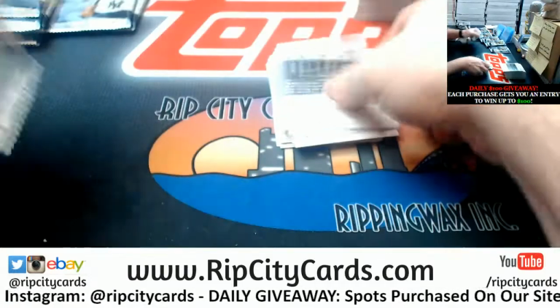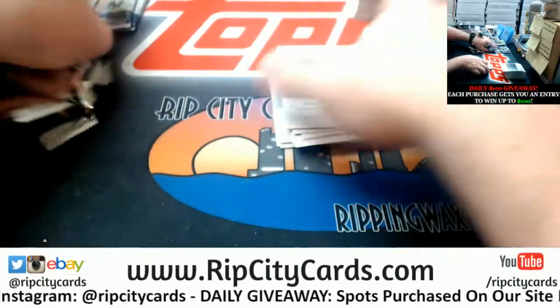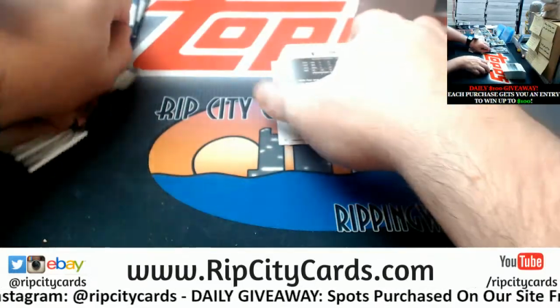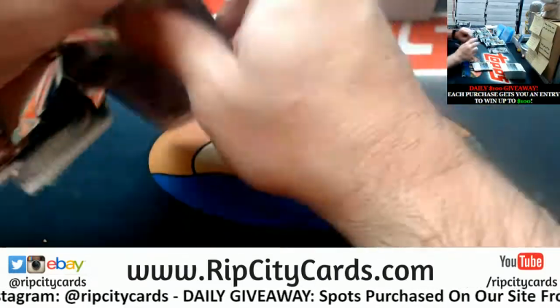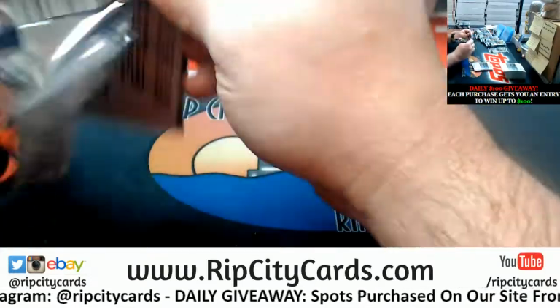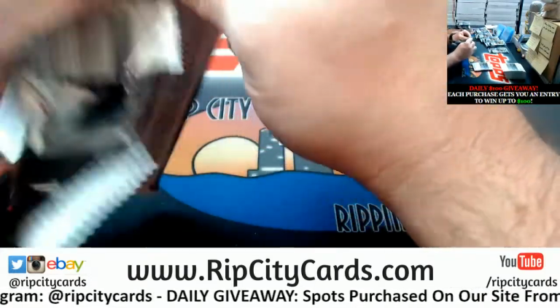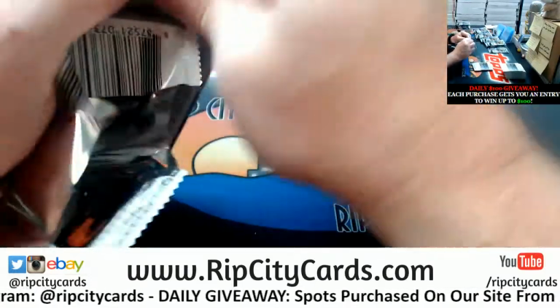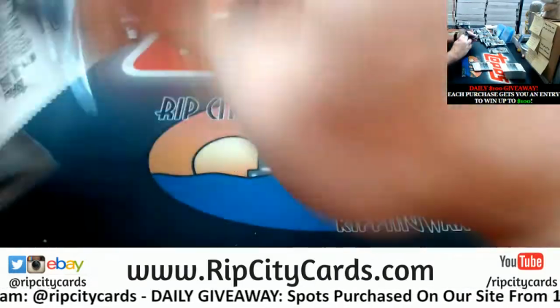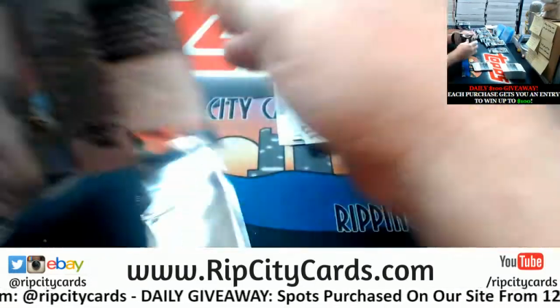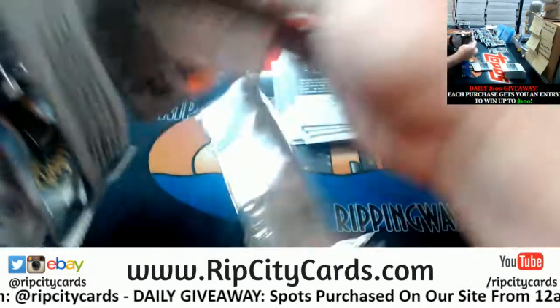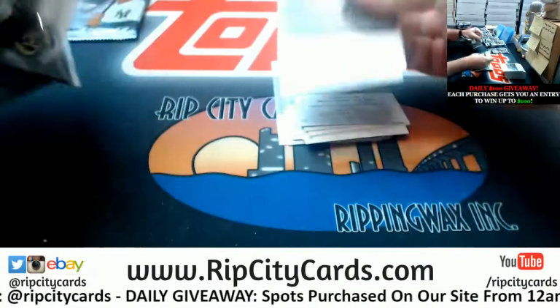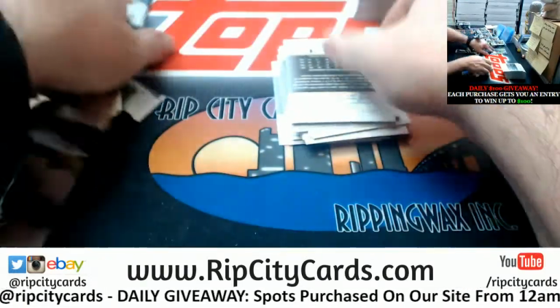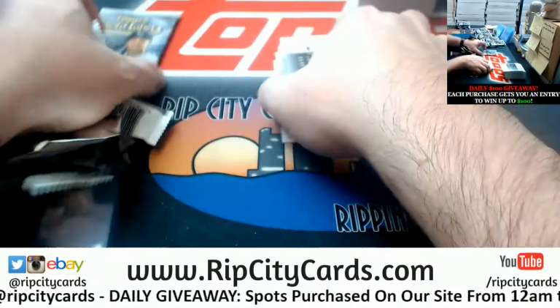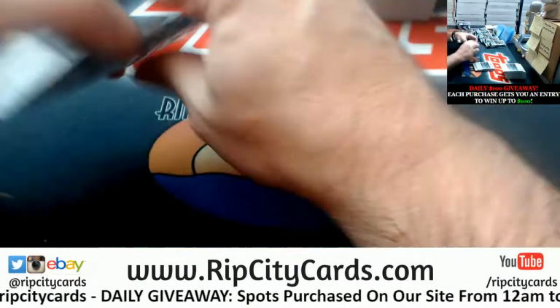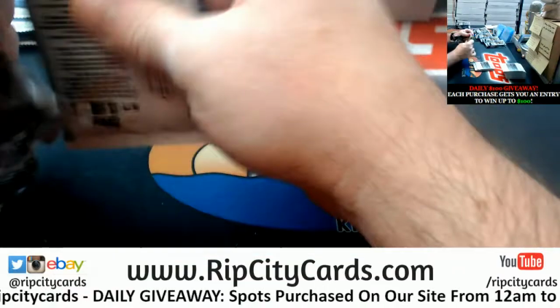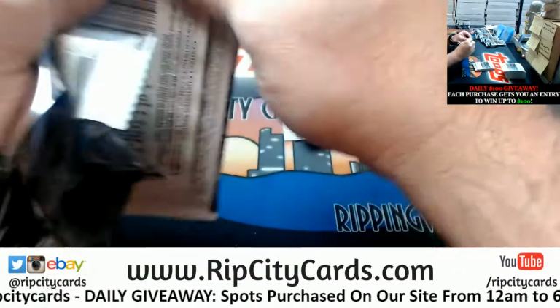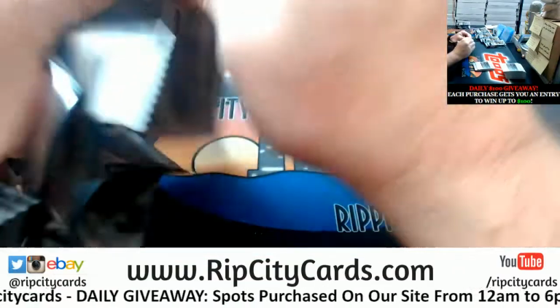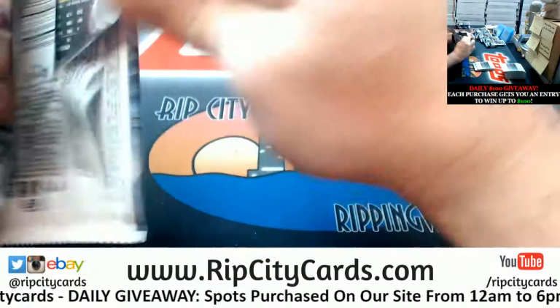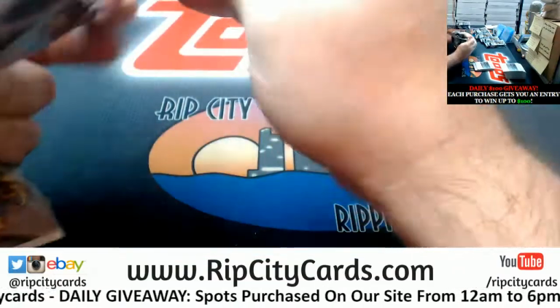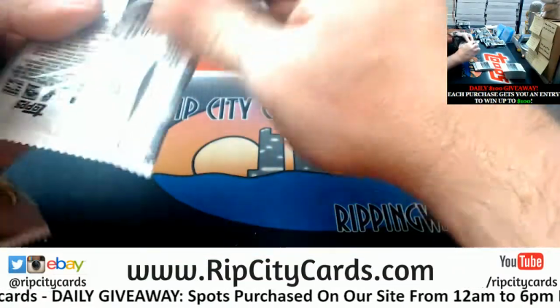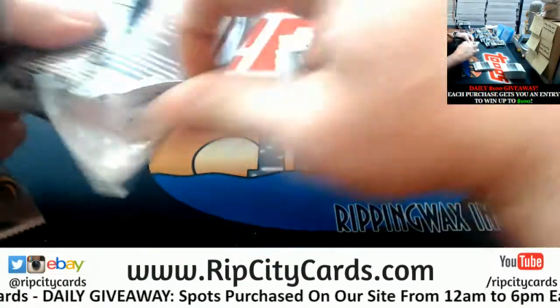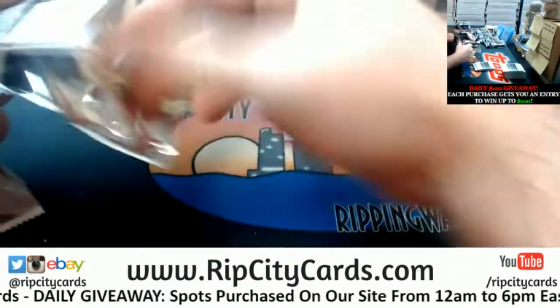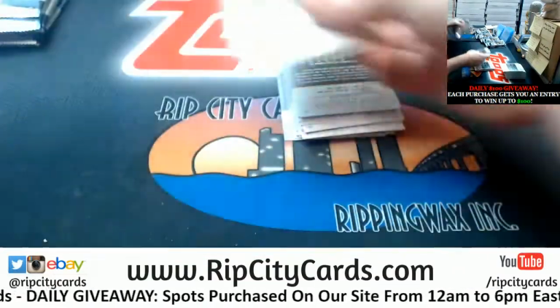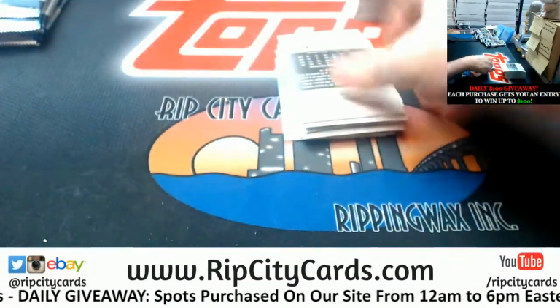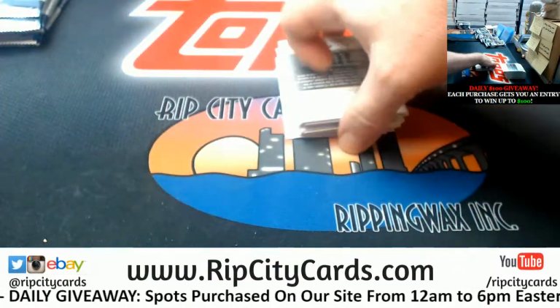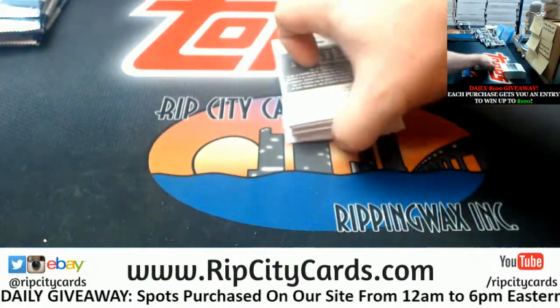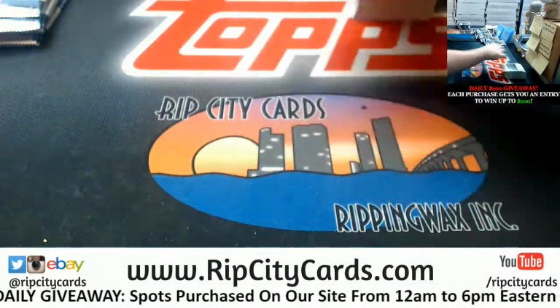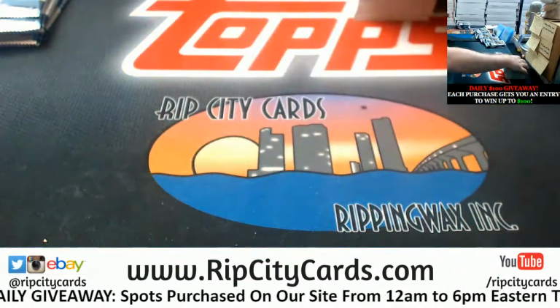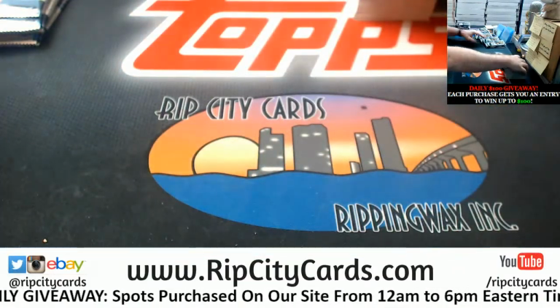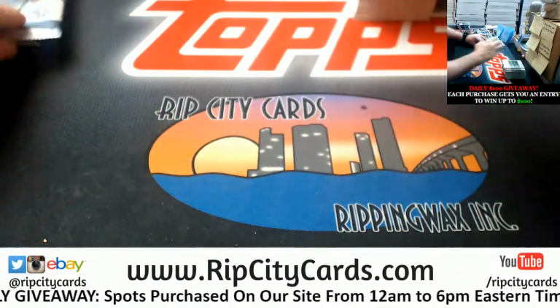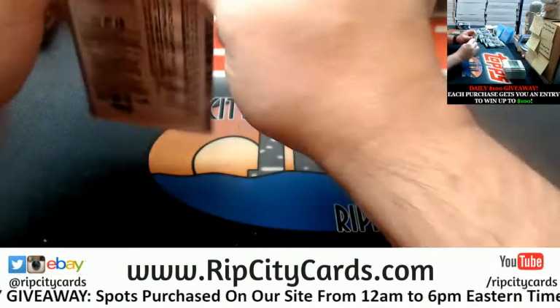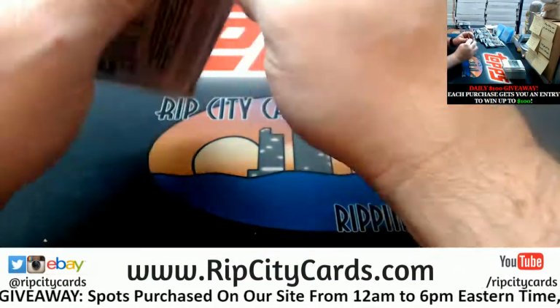It'll get you a clean base version if you'd rather do it that way.